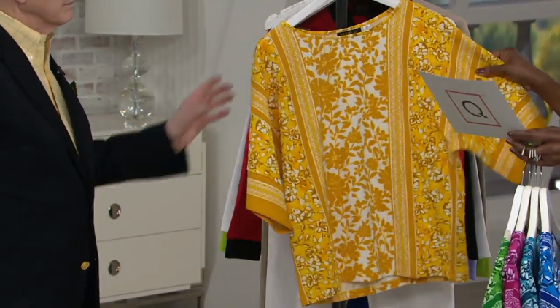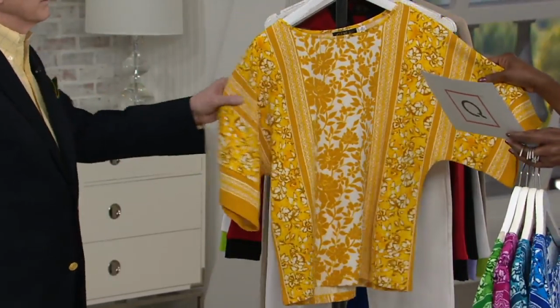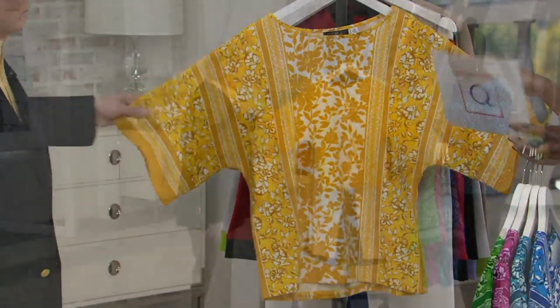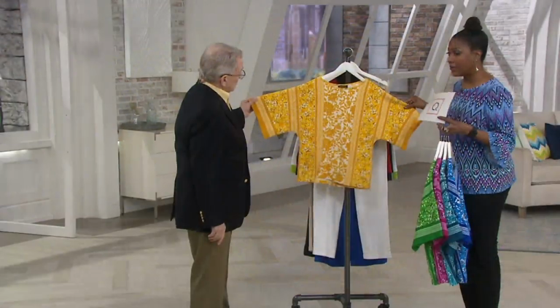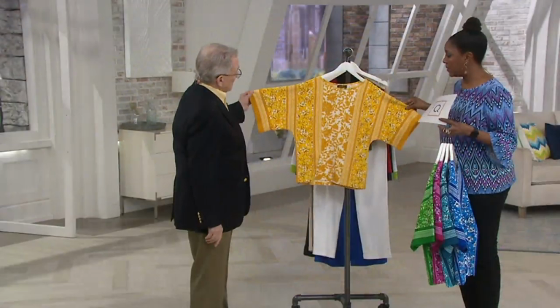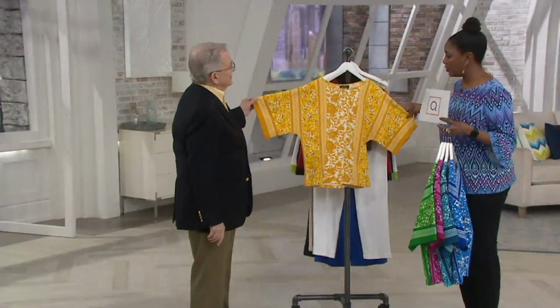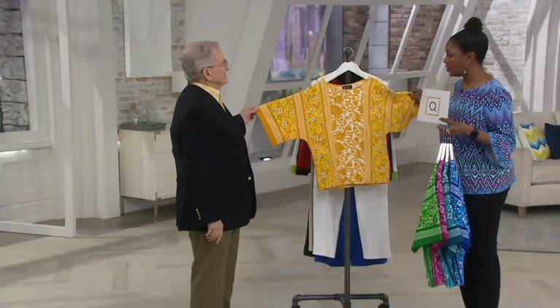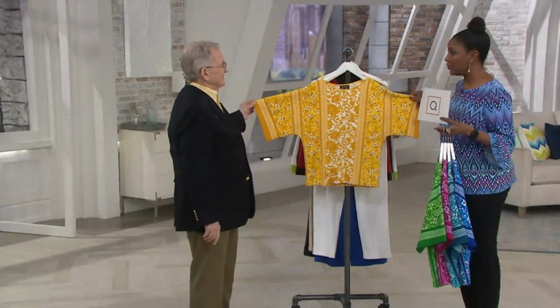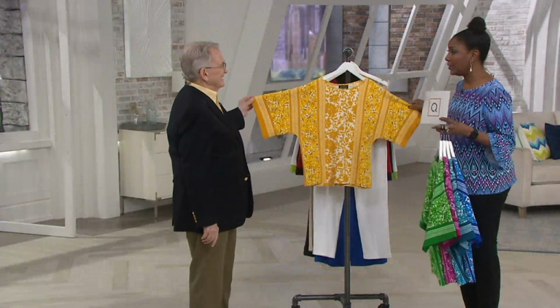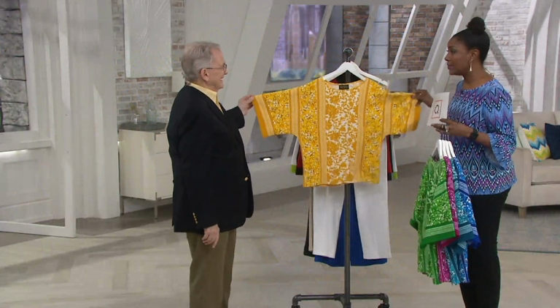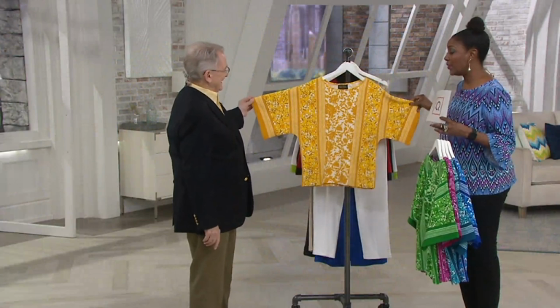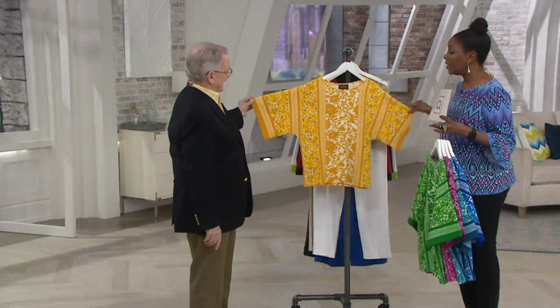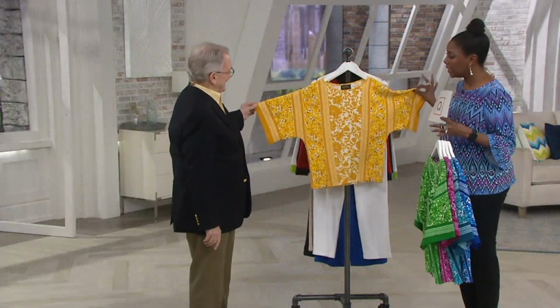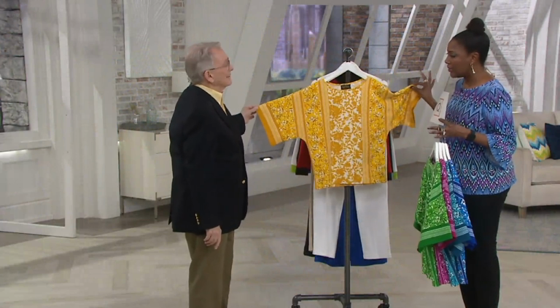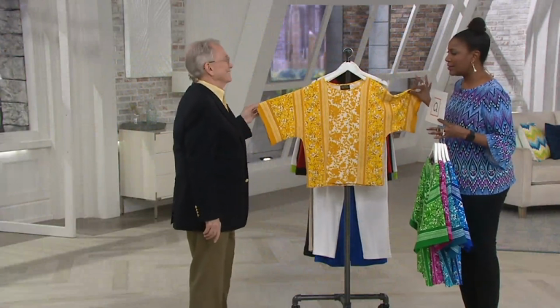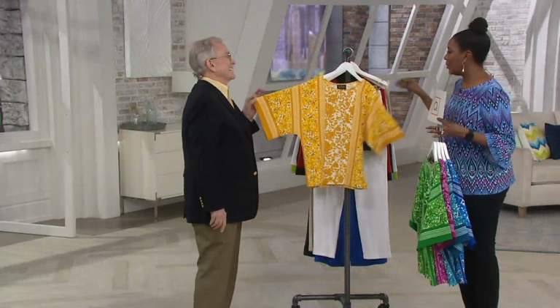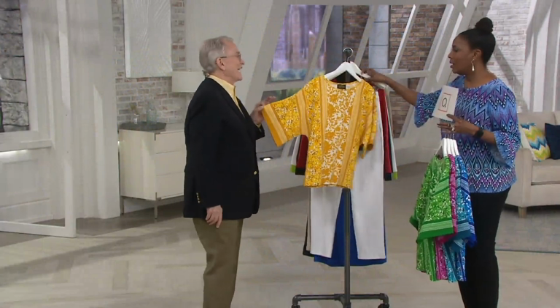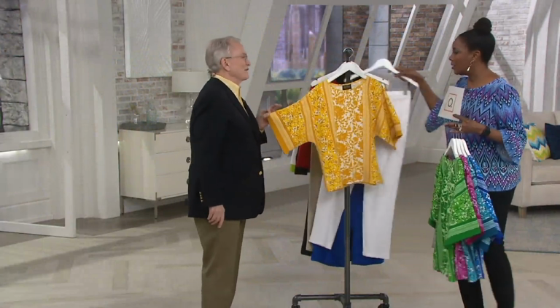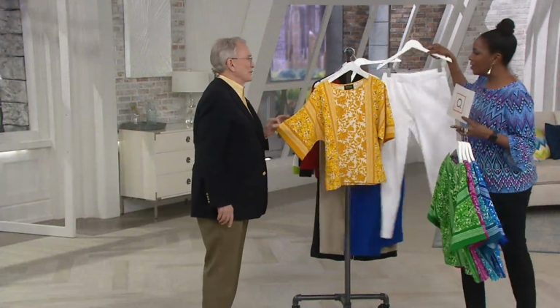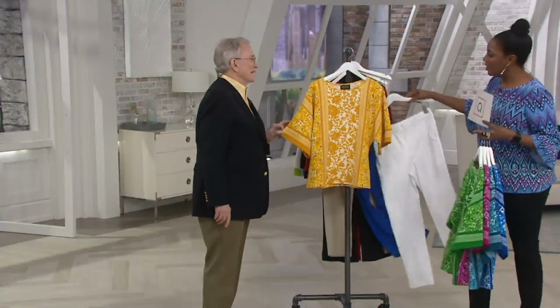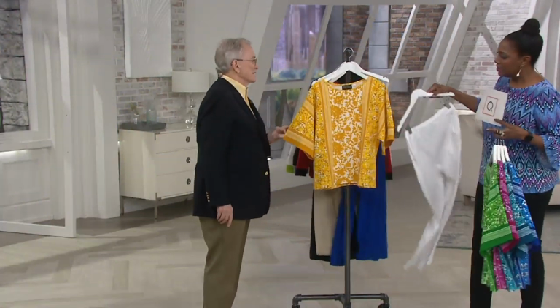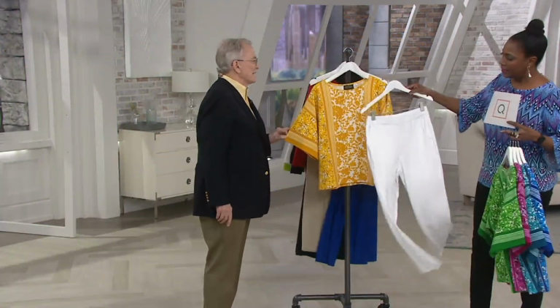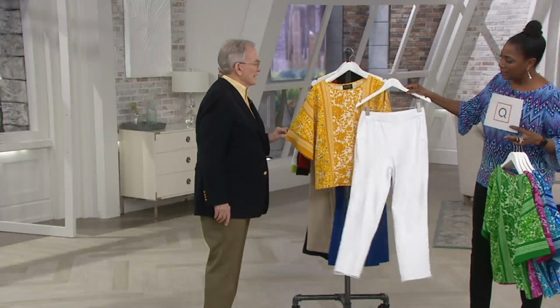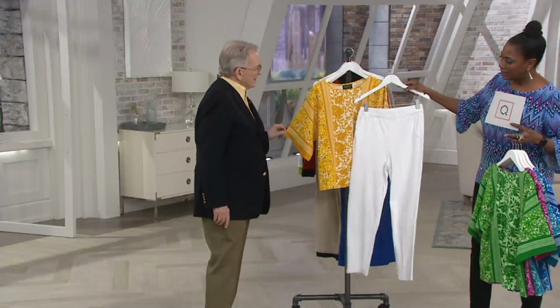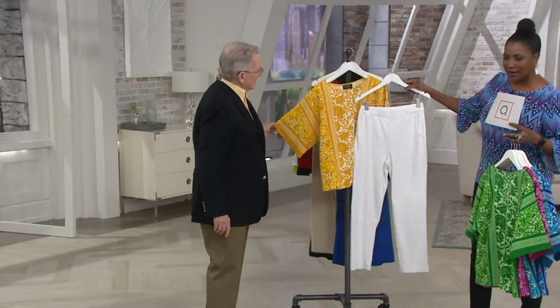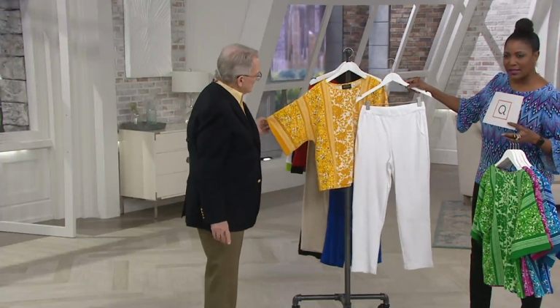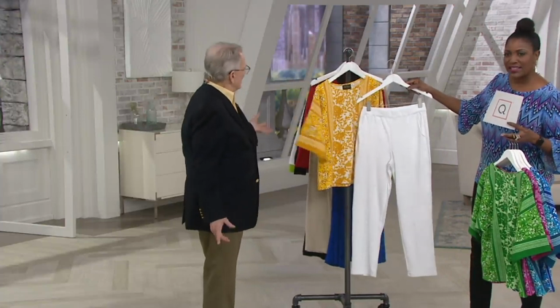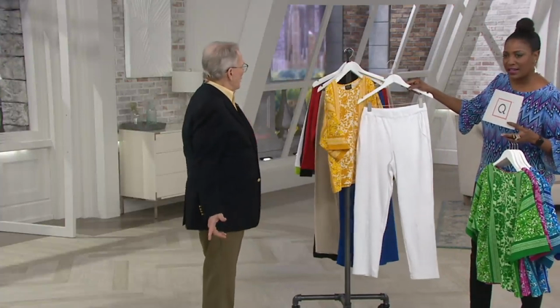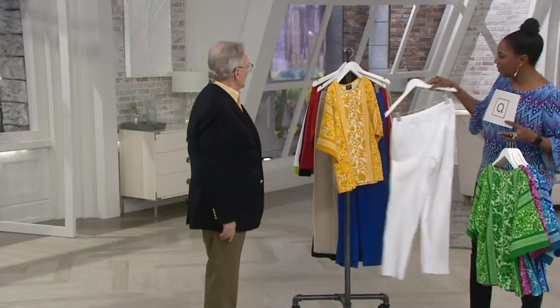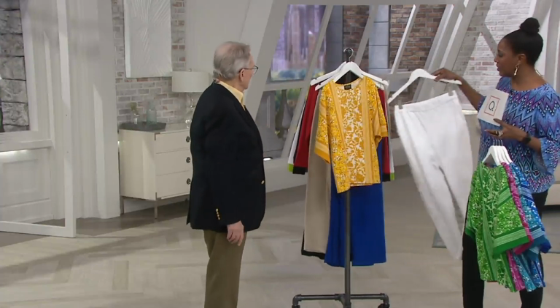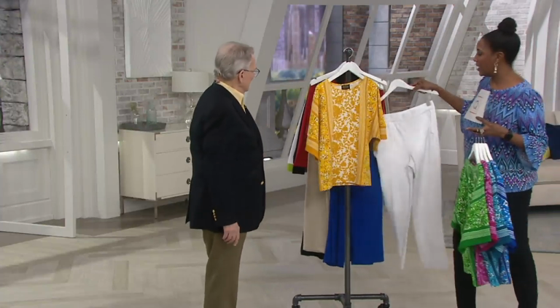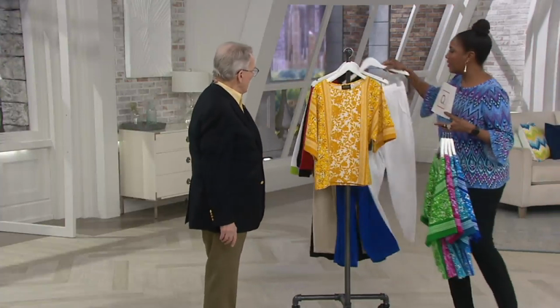And the yellow — we have to give a shout out to our dear friend Leah Williams, her favorite color. I love yellow, the way yellow looks. Look at this — that is stunning! It's perfect with the pants.